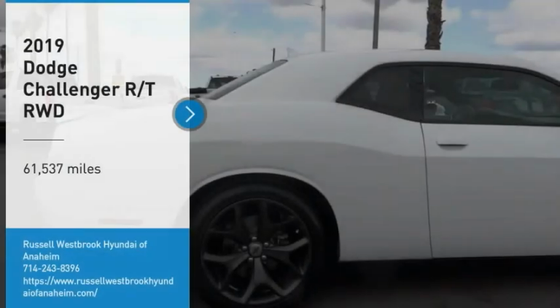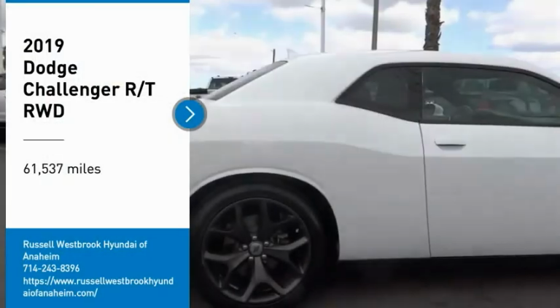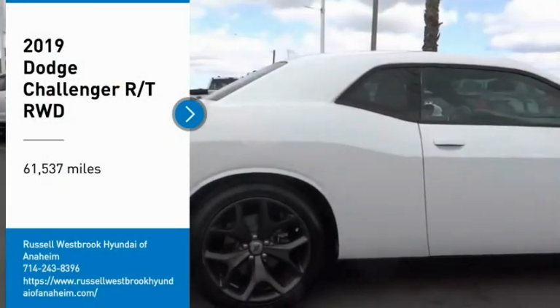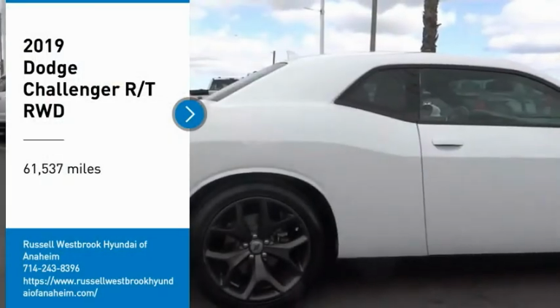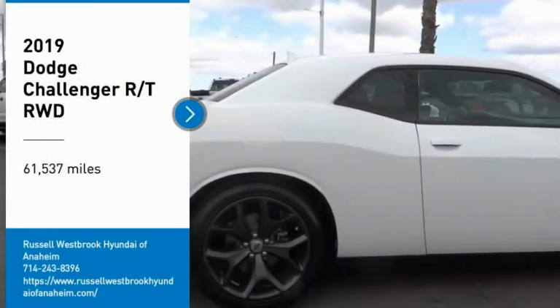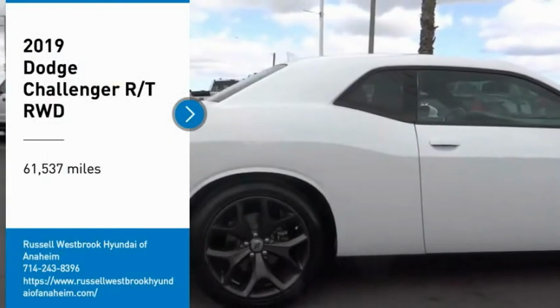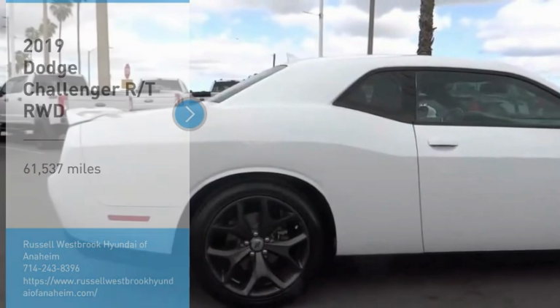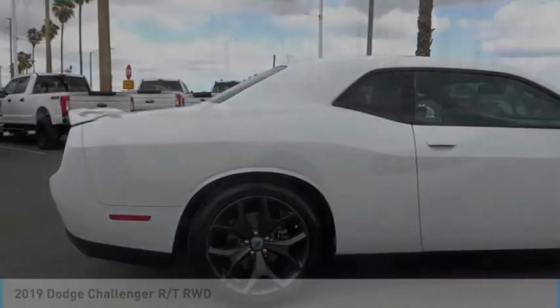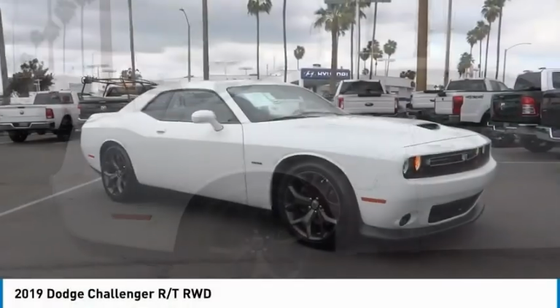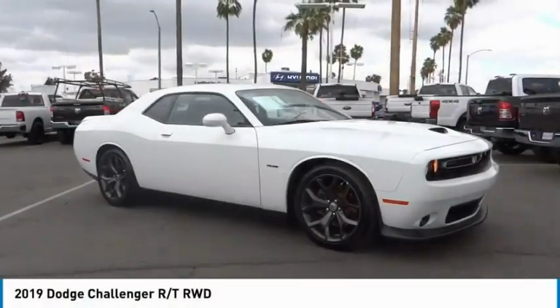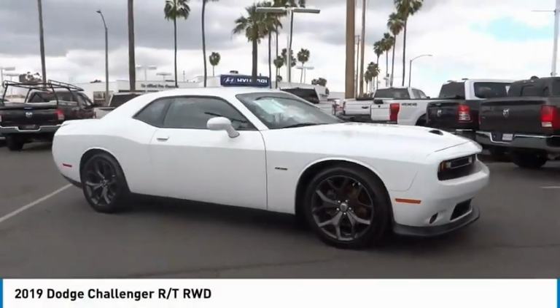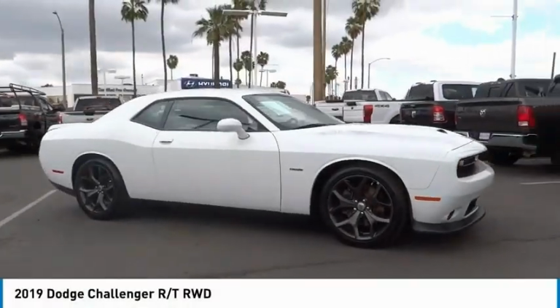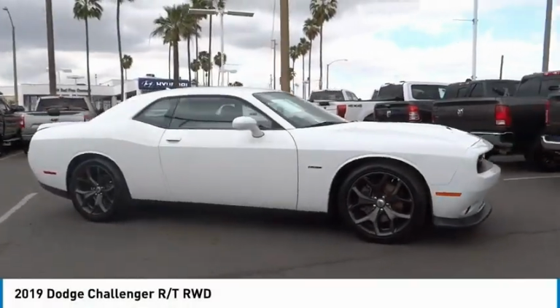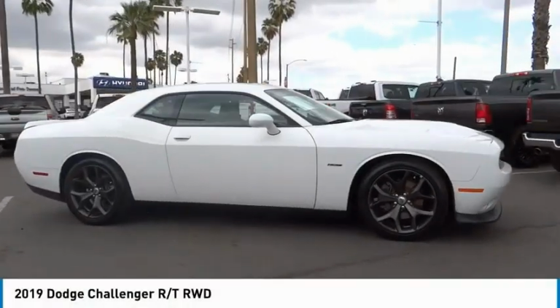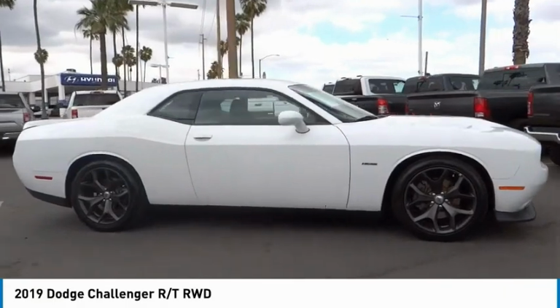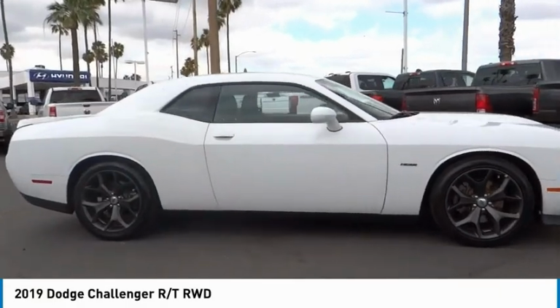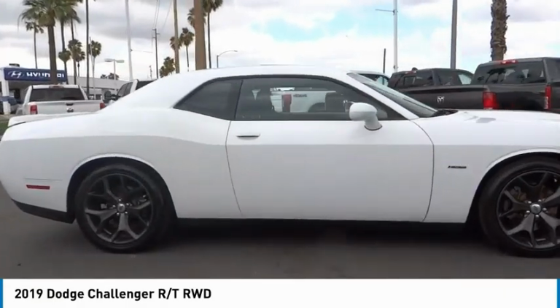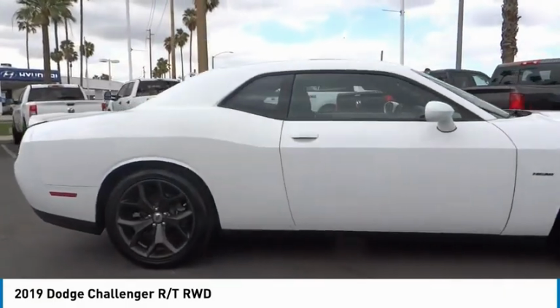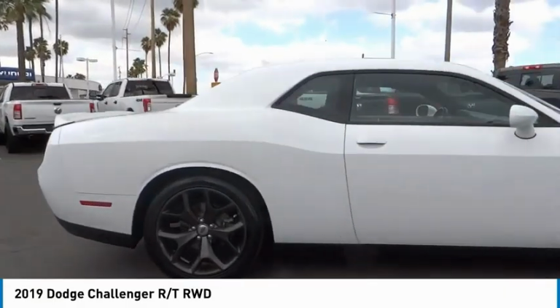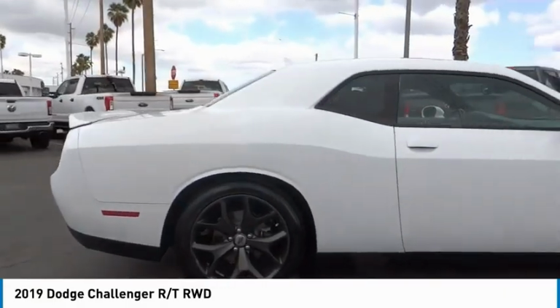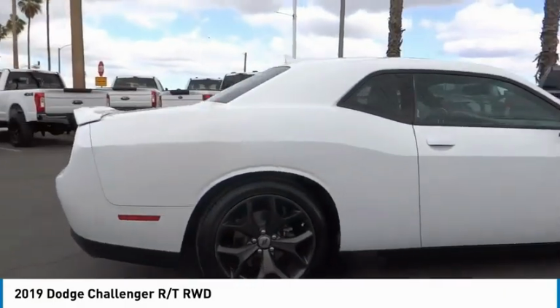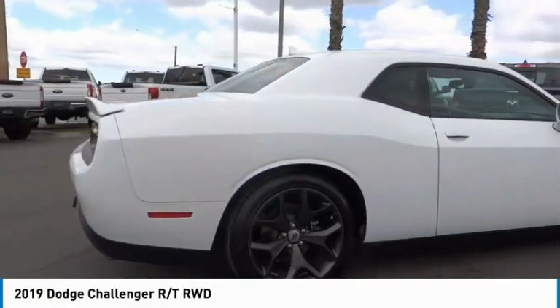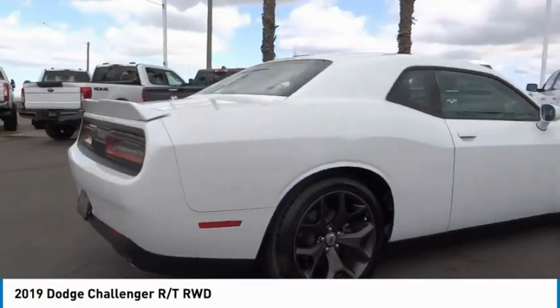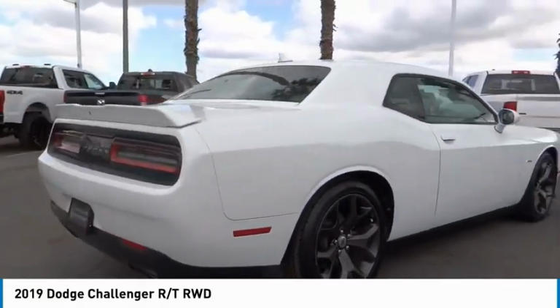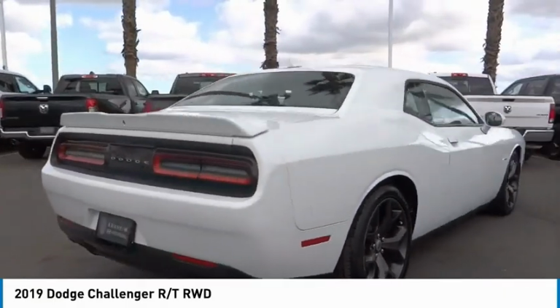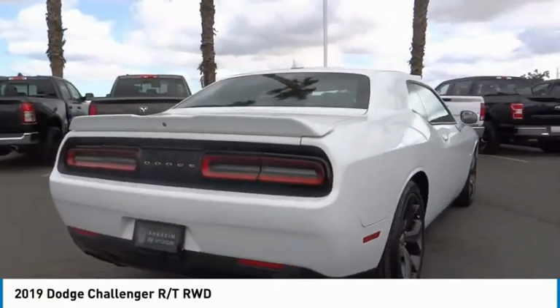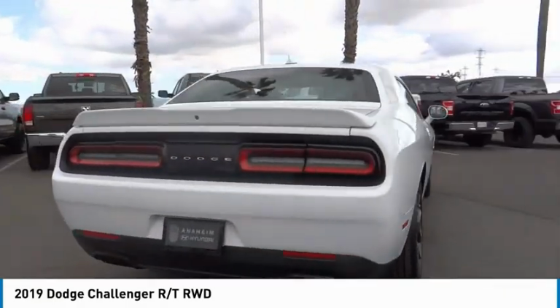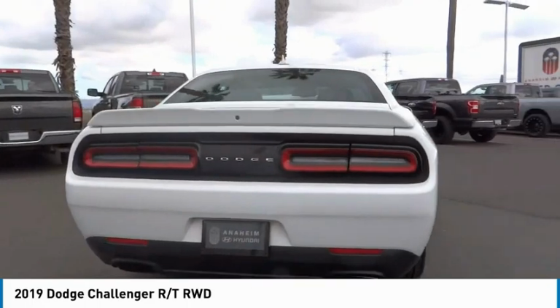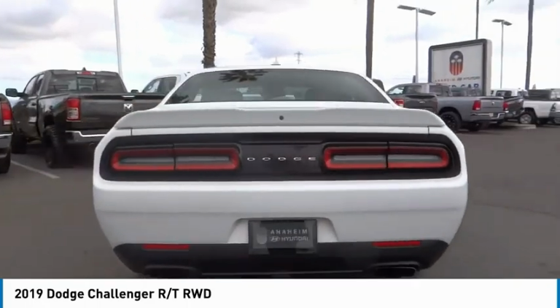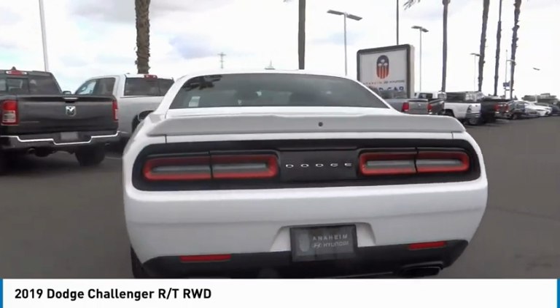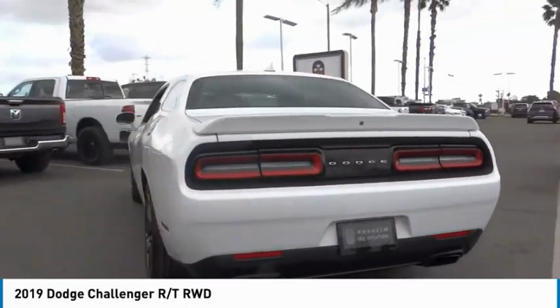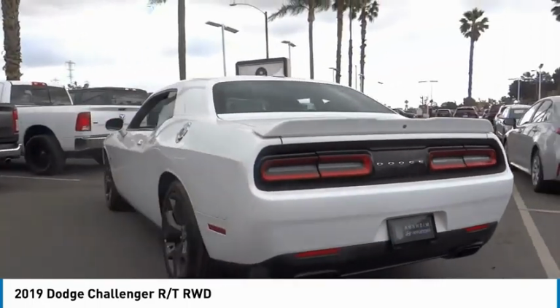We are pleased to show you the 2019 Challenger. Rated most appealing mid-sized sports car by J.D. Power & Associates, the Dodge Challenger delivers on style and performance.